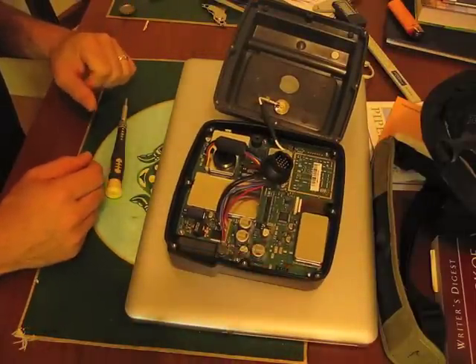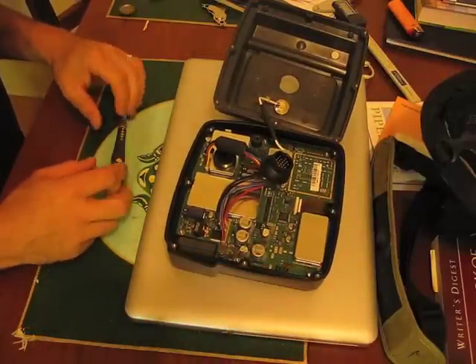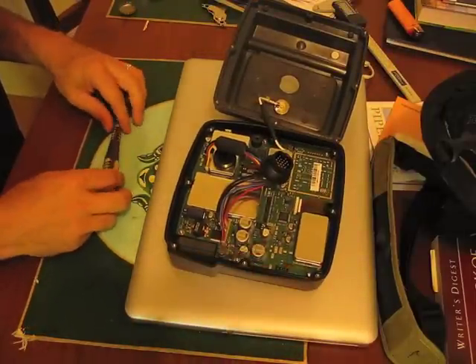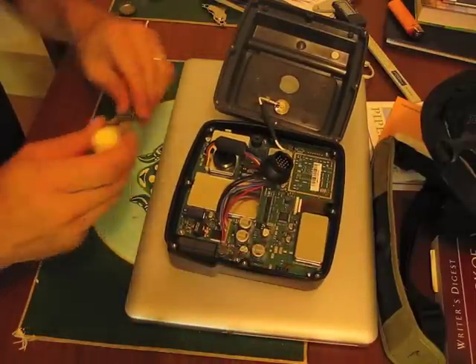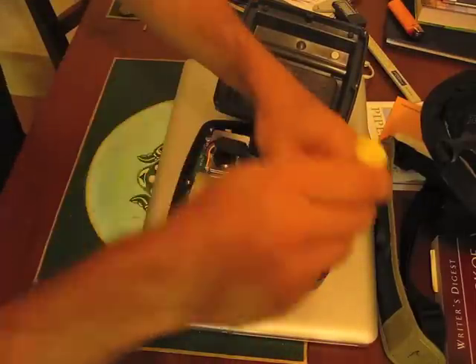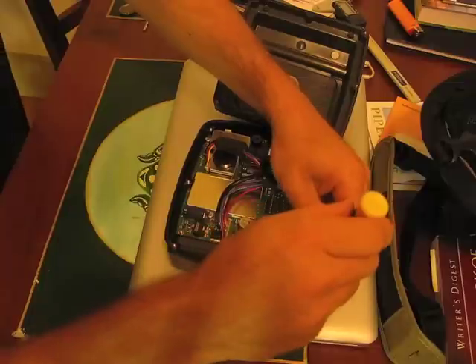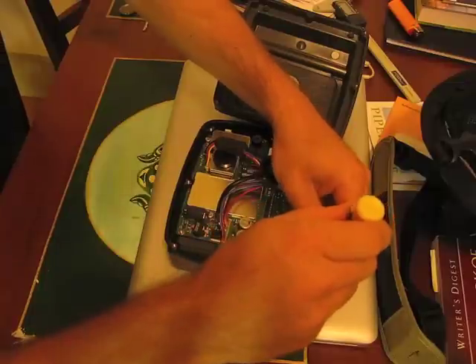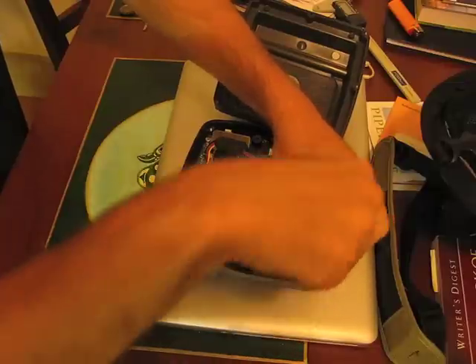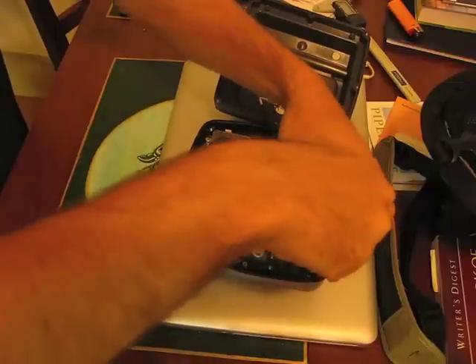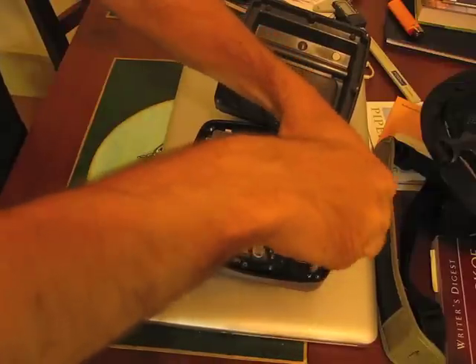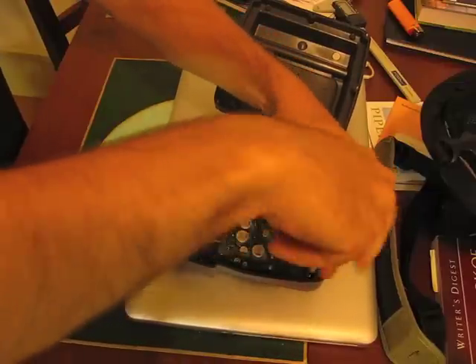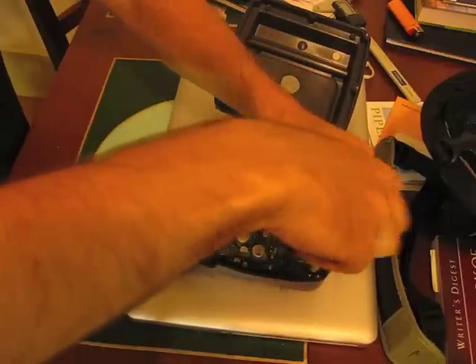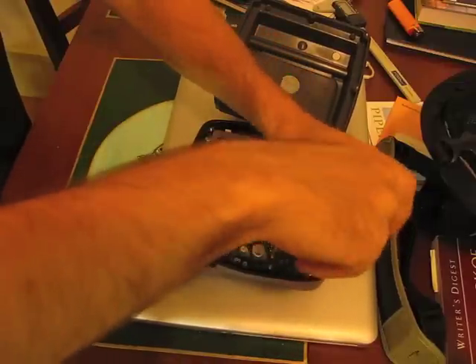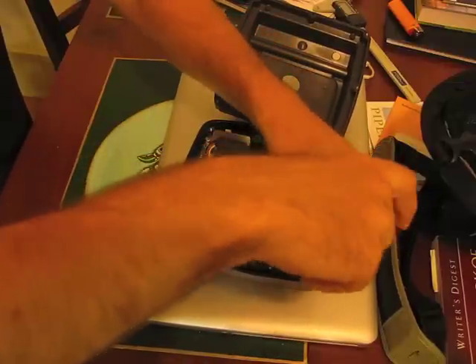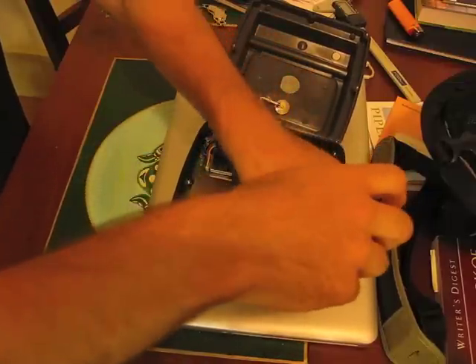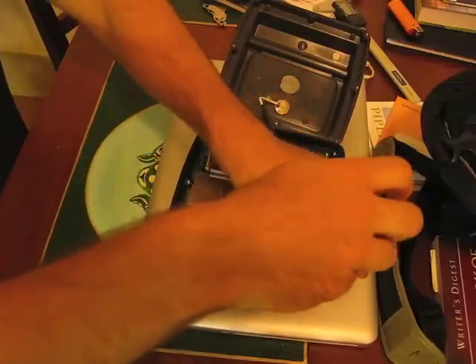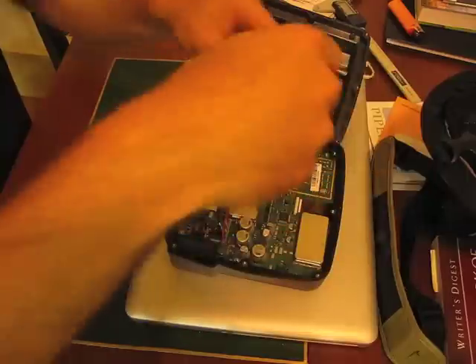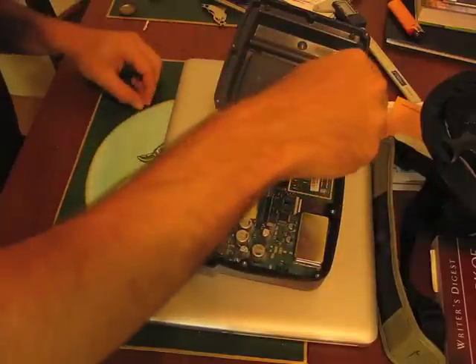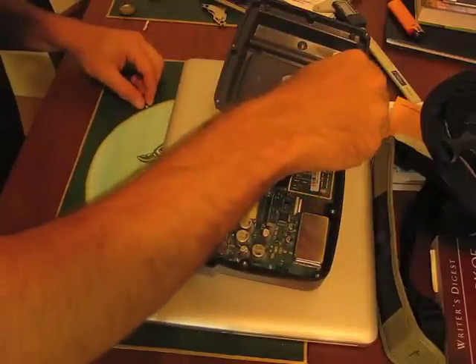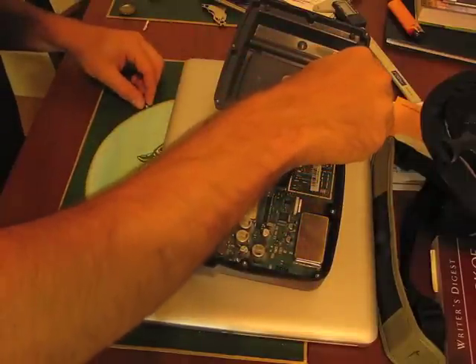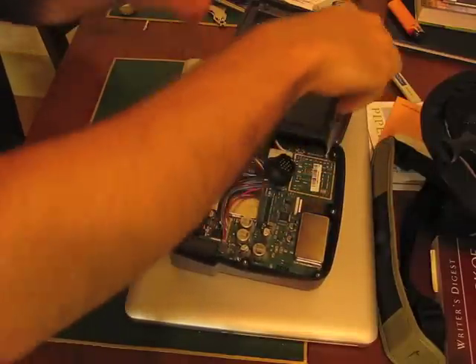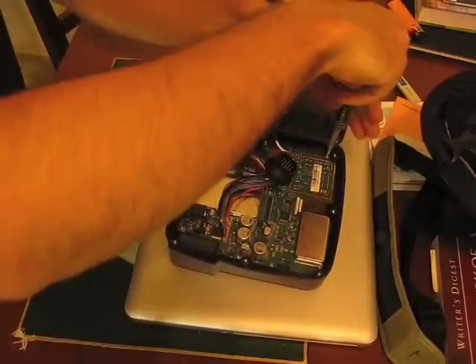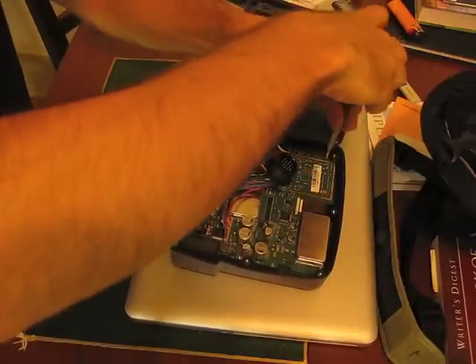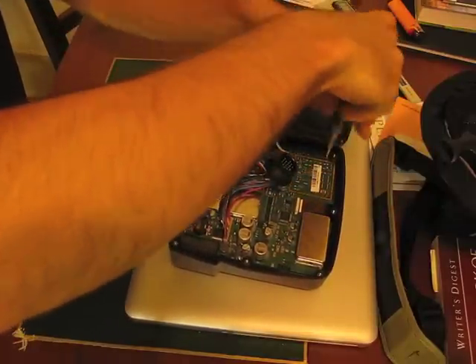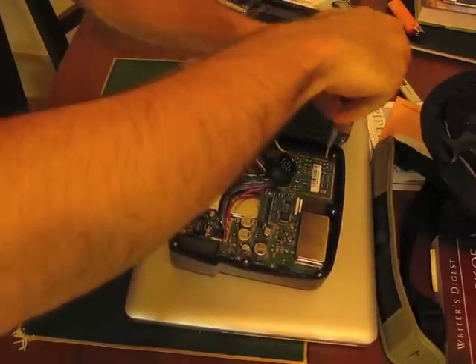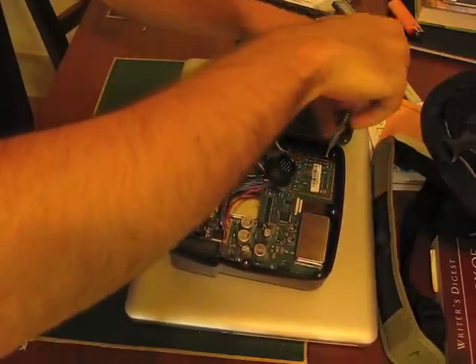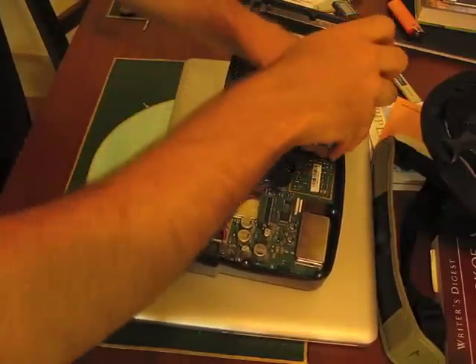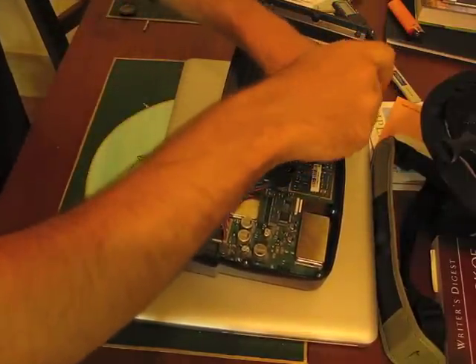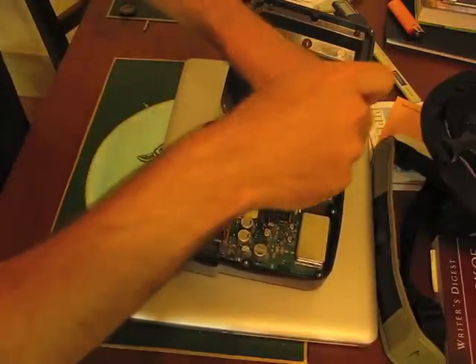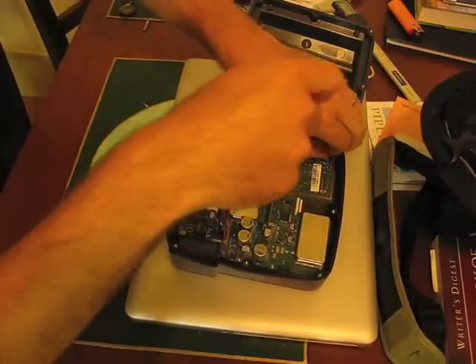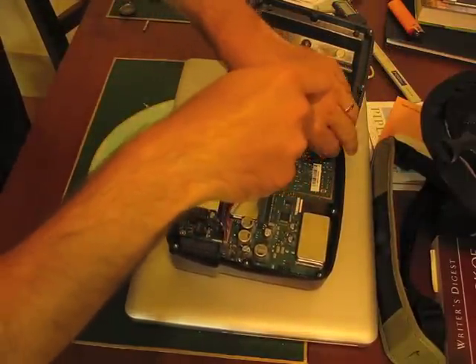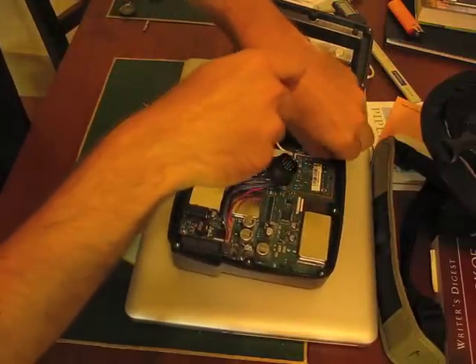If you're replacing the backlight on a different model of GPS, I trust that it will be similar, but this is a GPS Map 498.